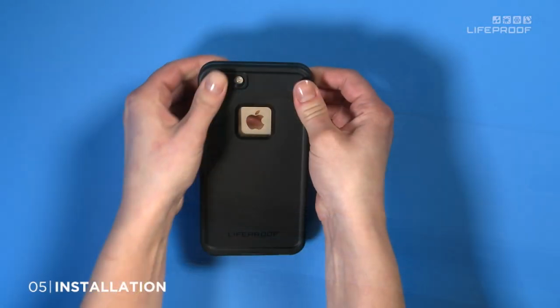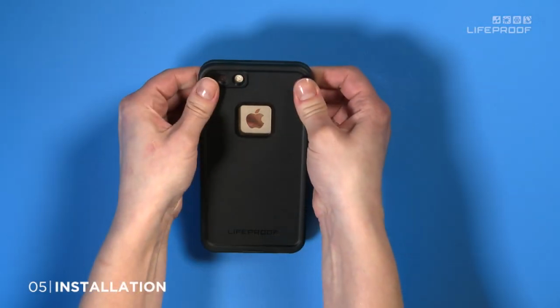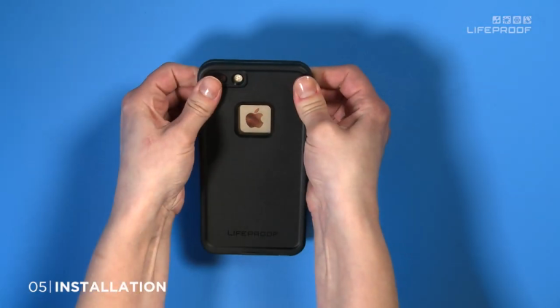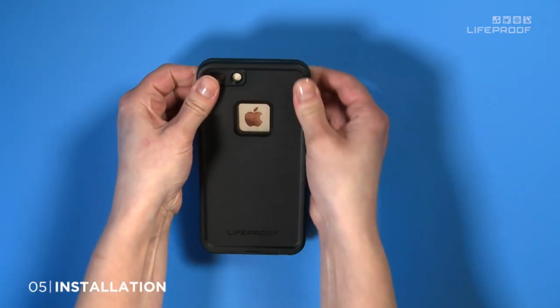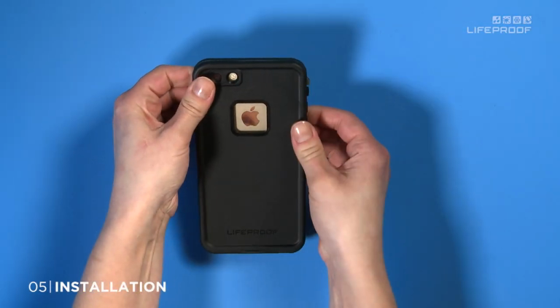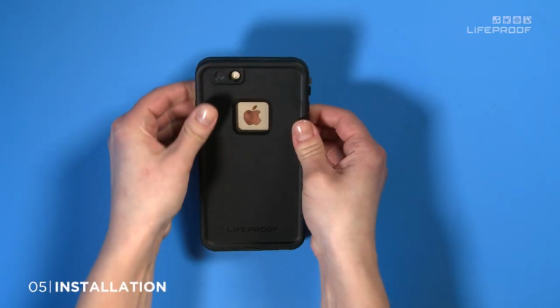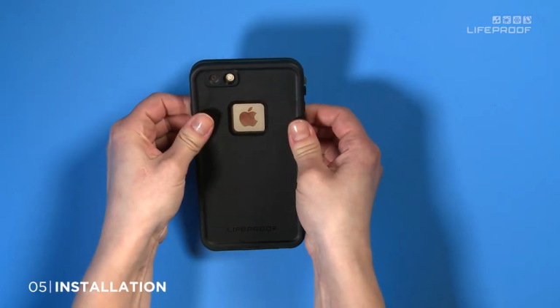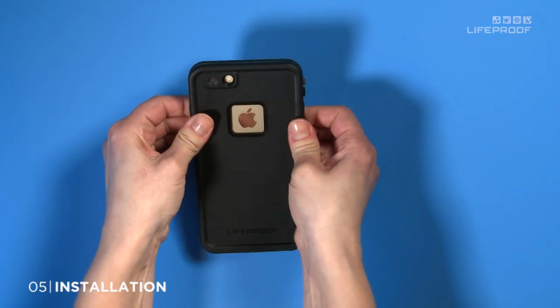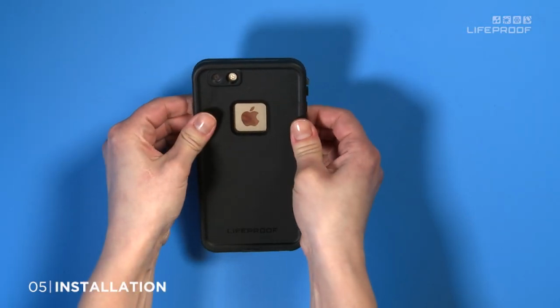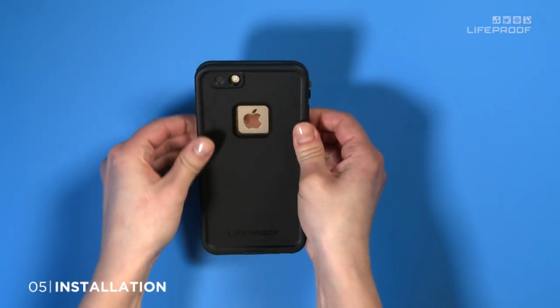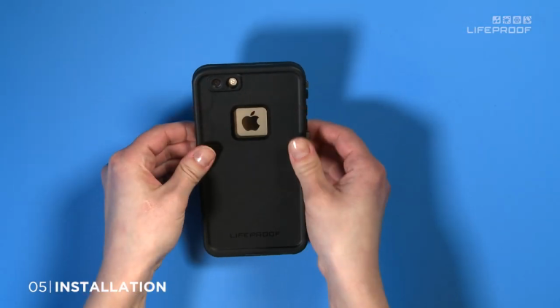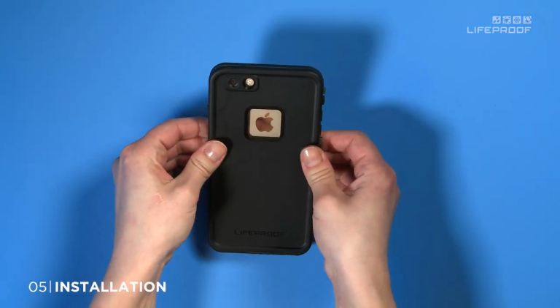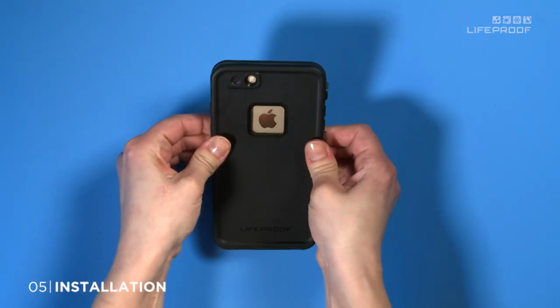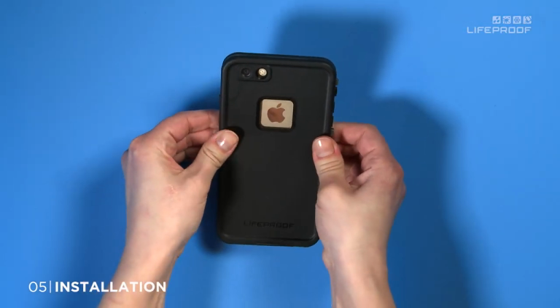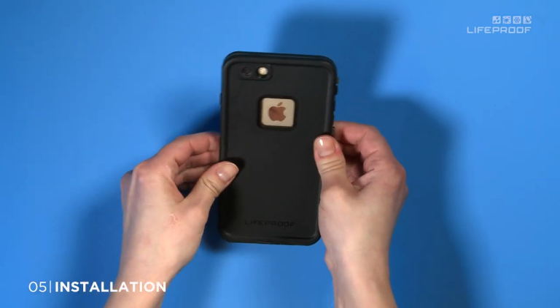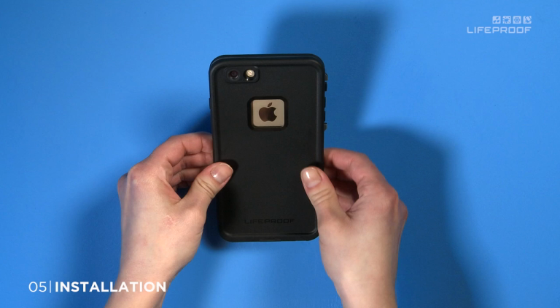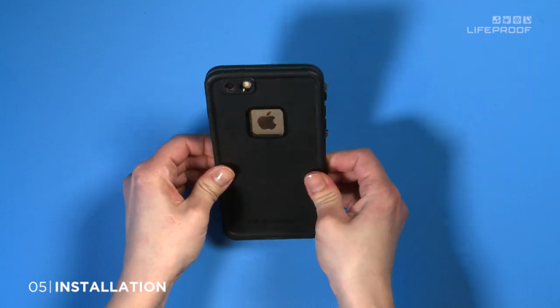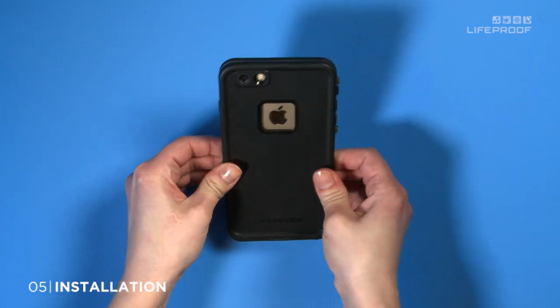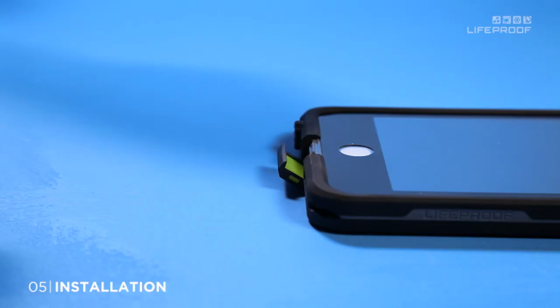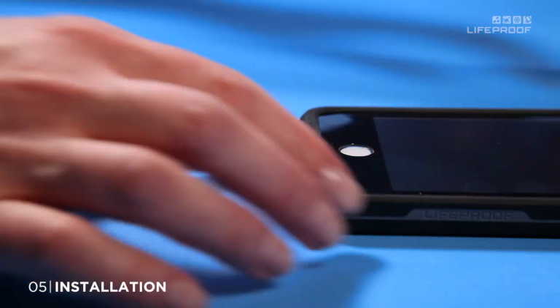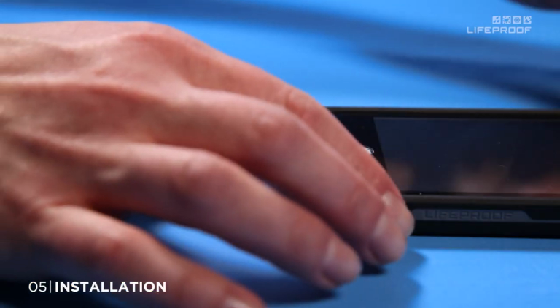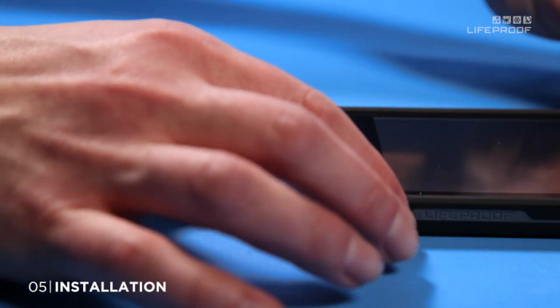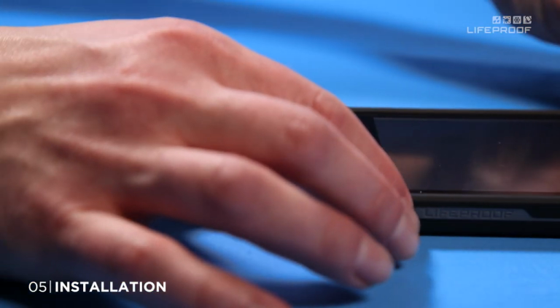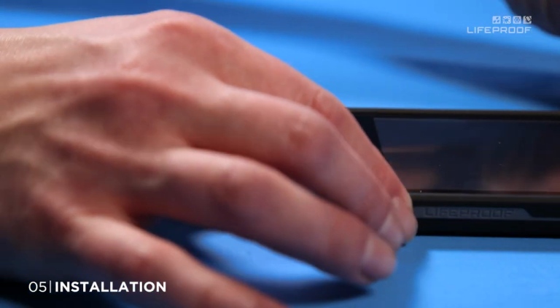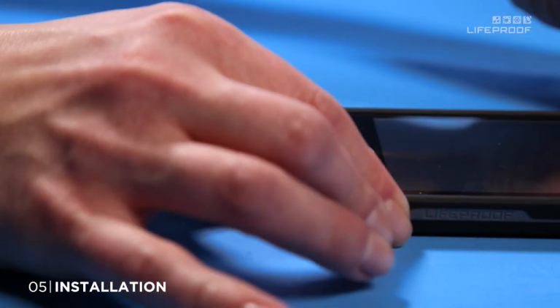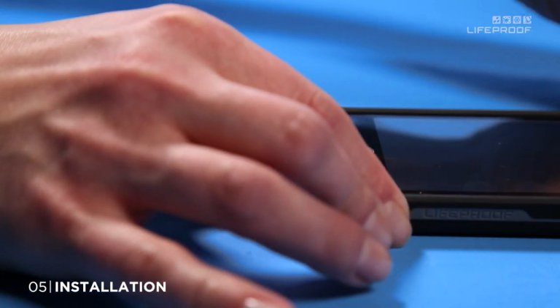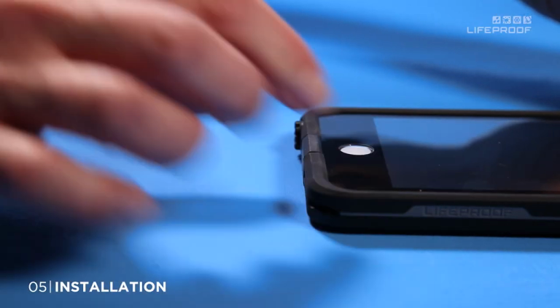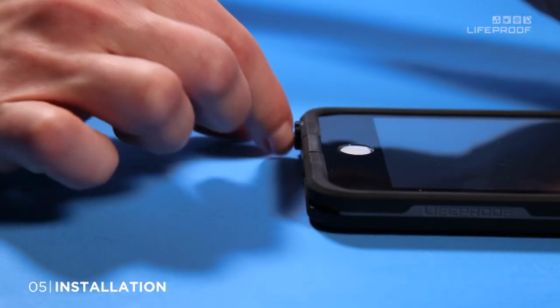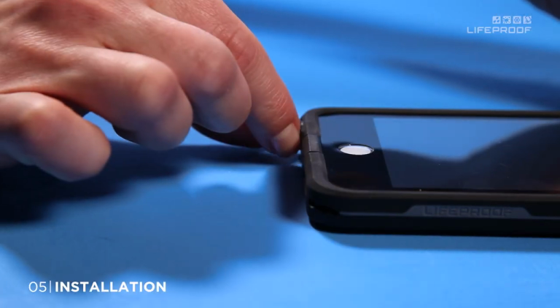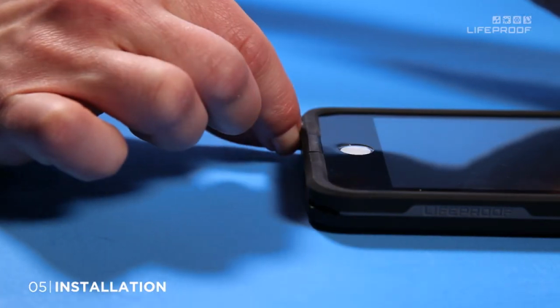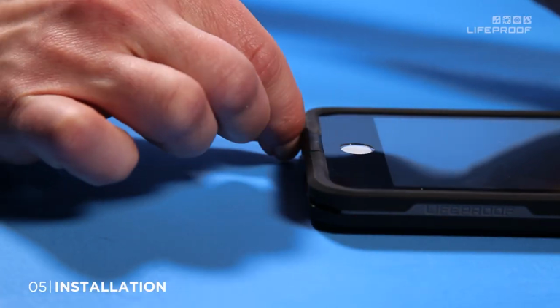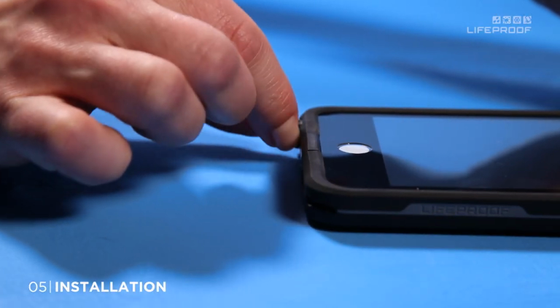Now snap on the case back and press all the way around to get a watertight seal. Close the charge port door and screw the headphone jack cover all the way in.